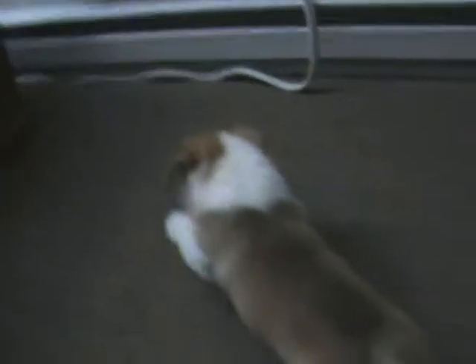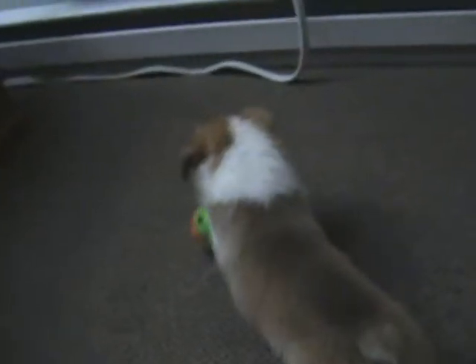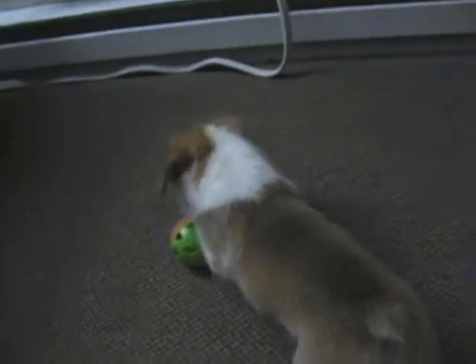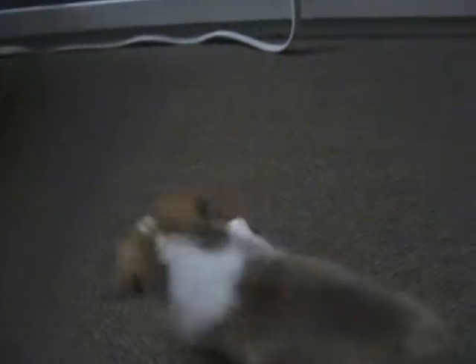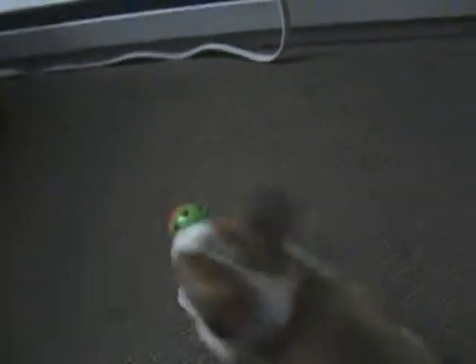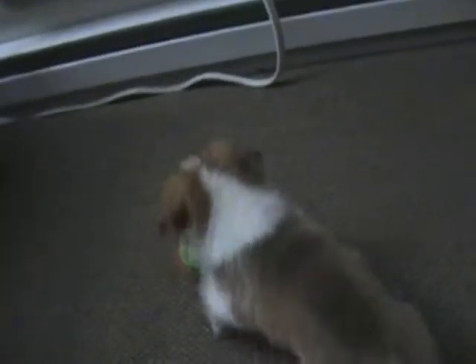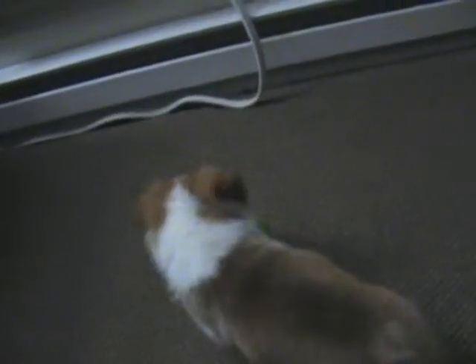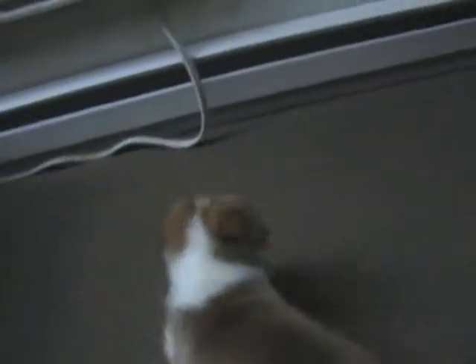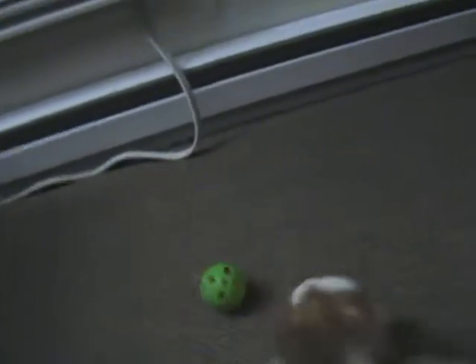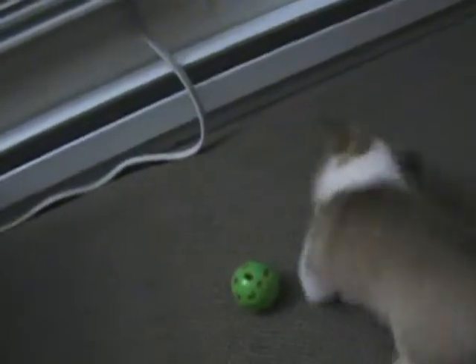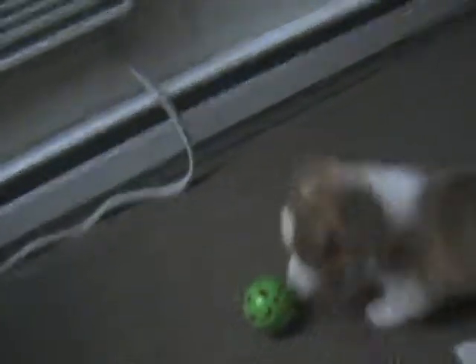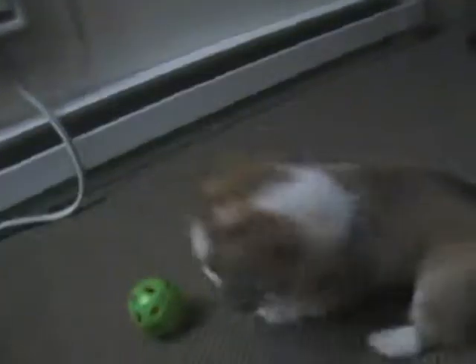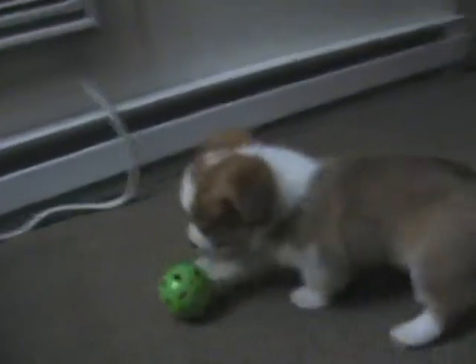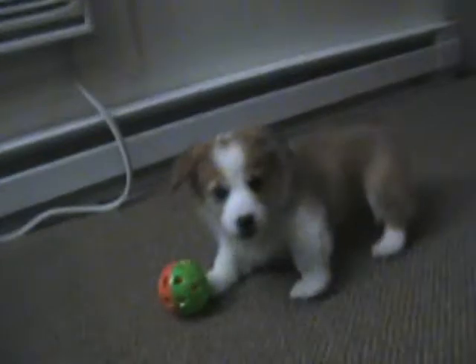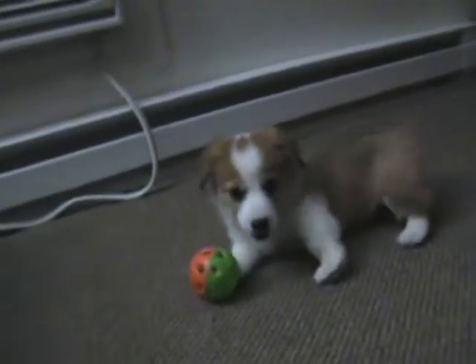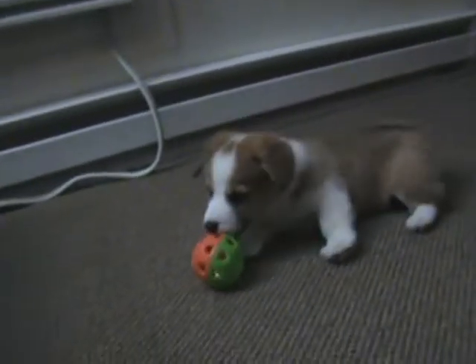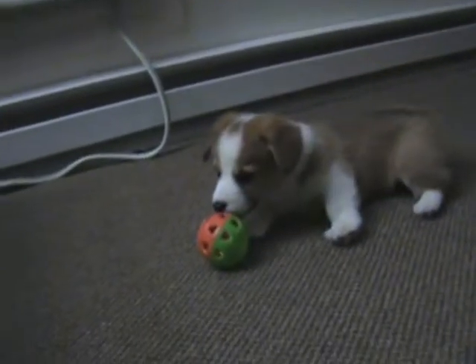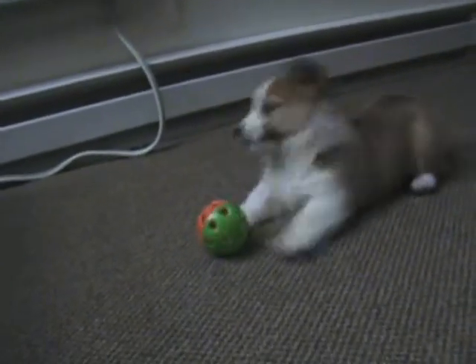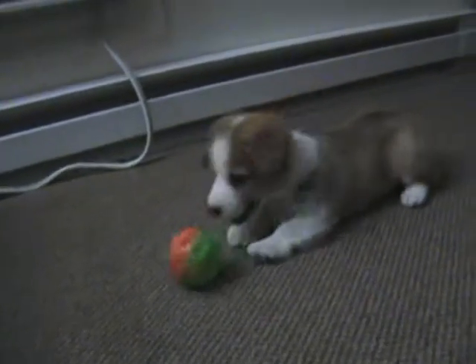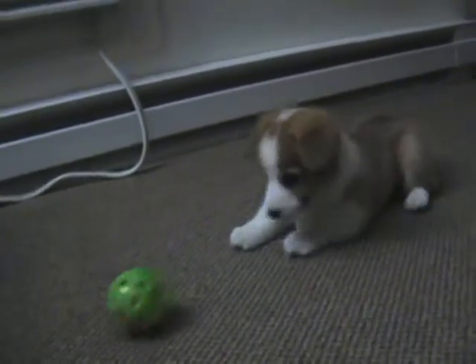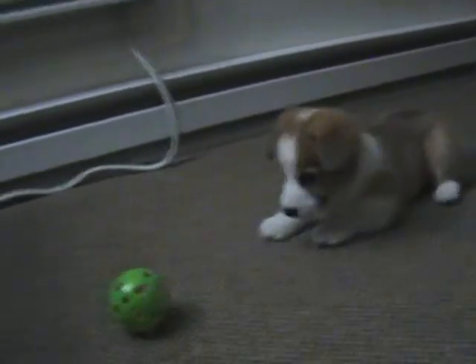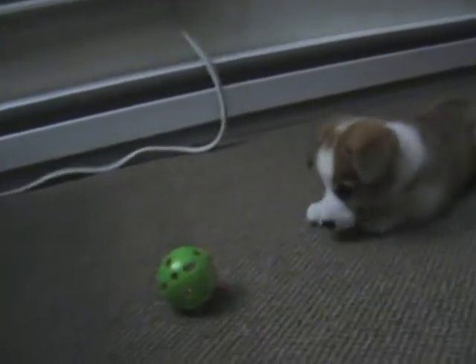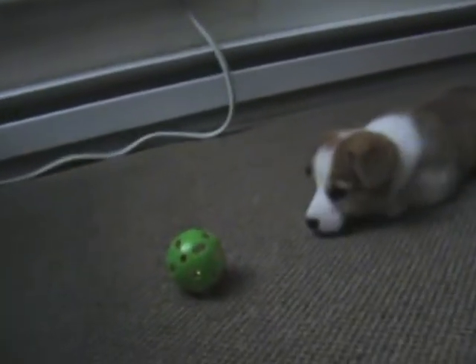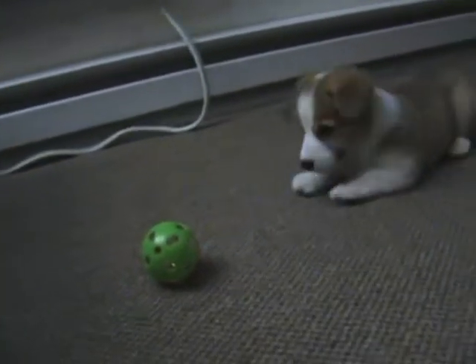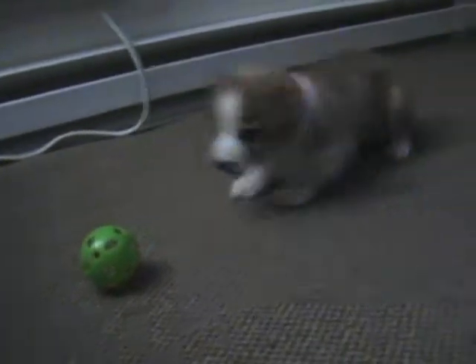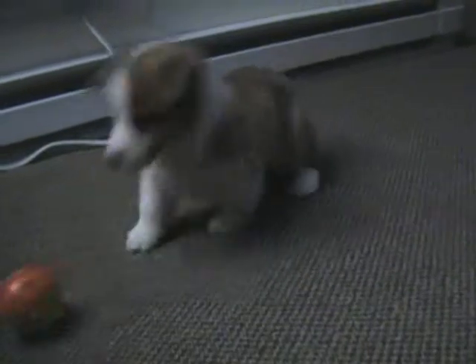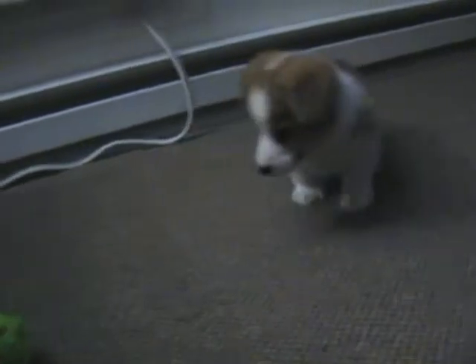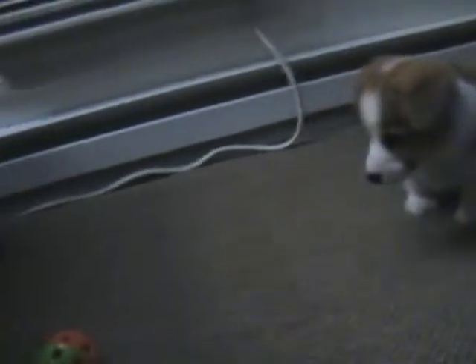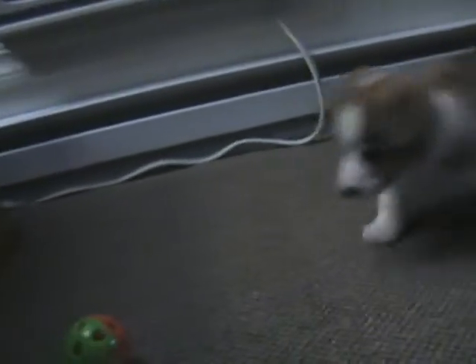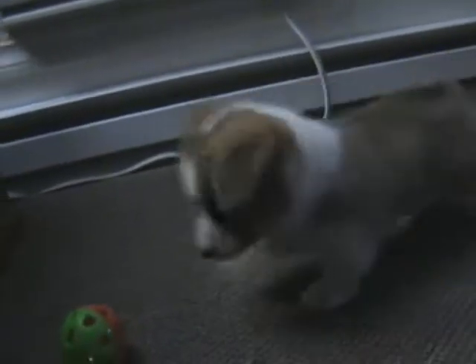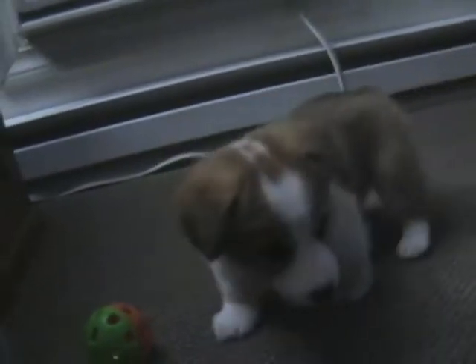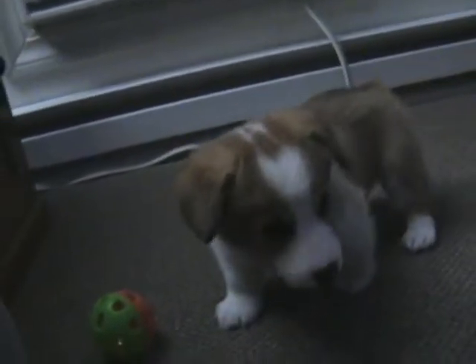And if every Walmart shopper — all 200 million of us — bought one, we could keep billions of plastic bottles from ending up in landfills every year. Now that's refreshing. Budget-friendly prices. Earth-friendly products.